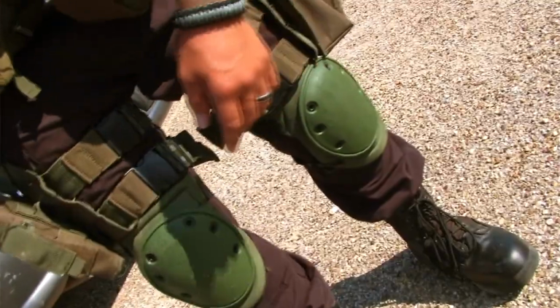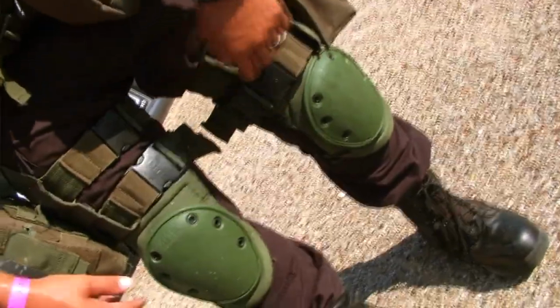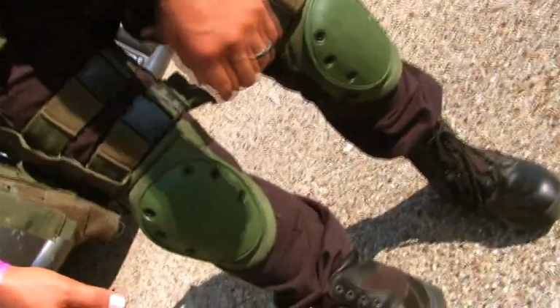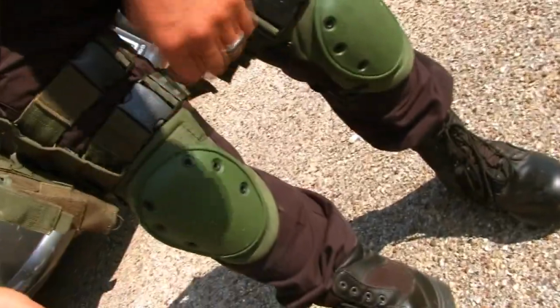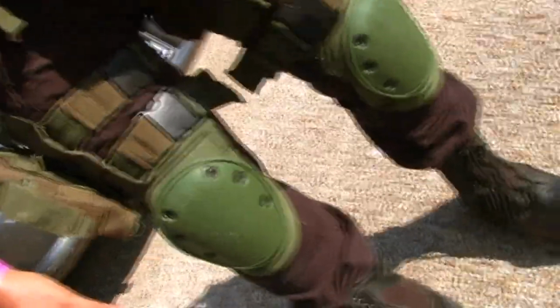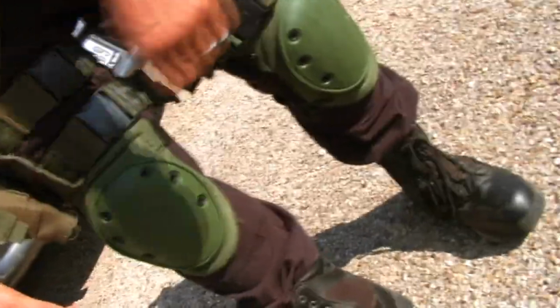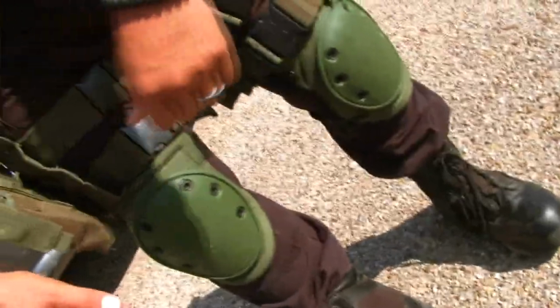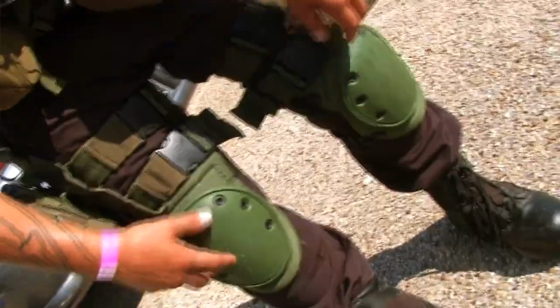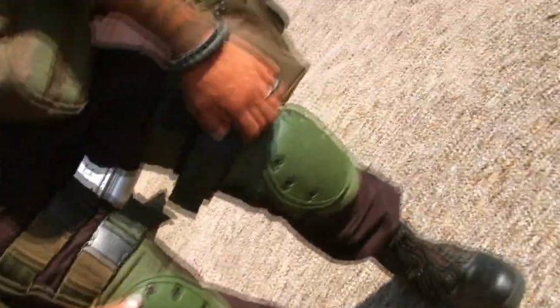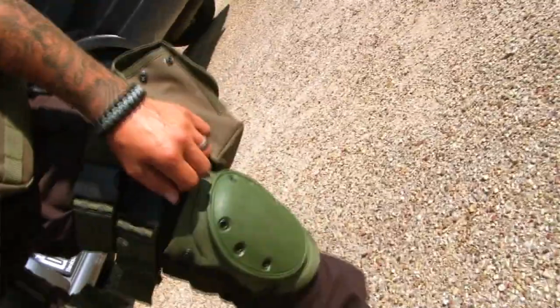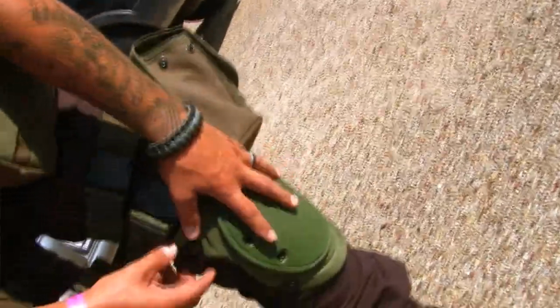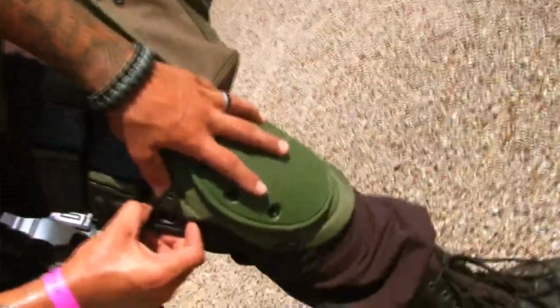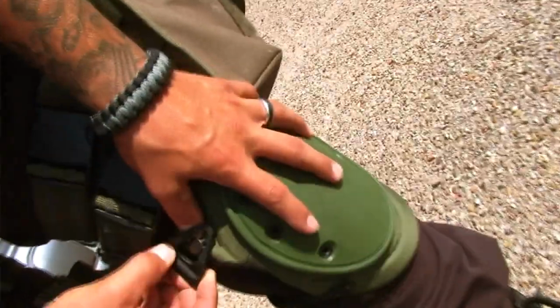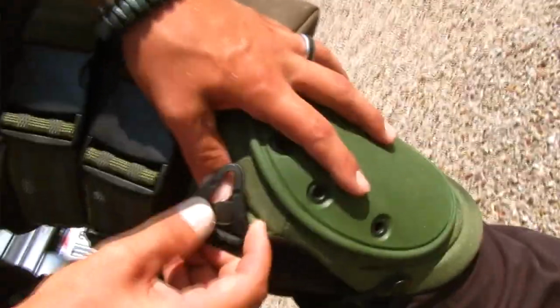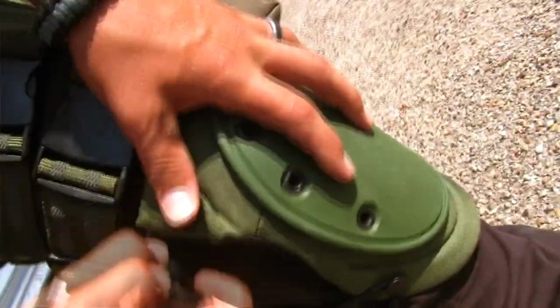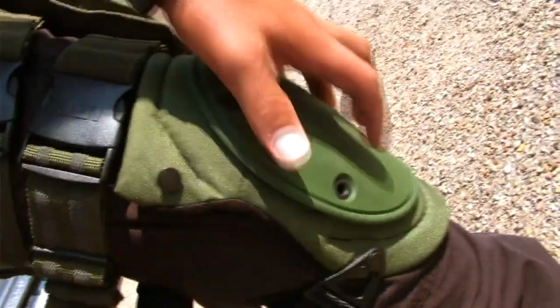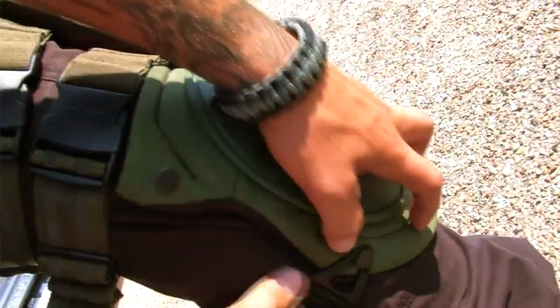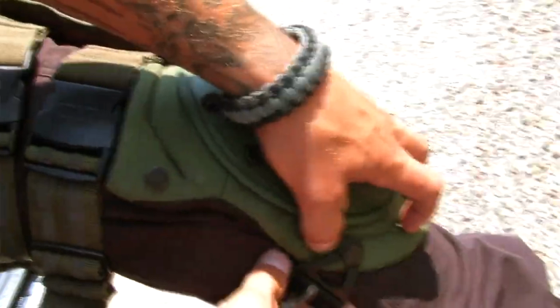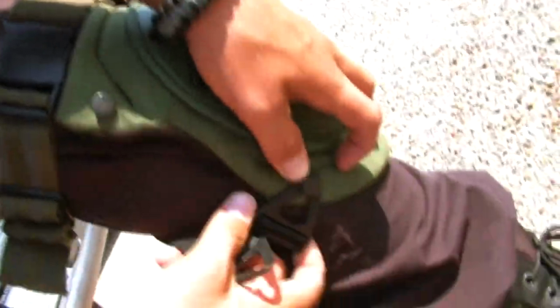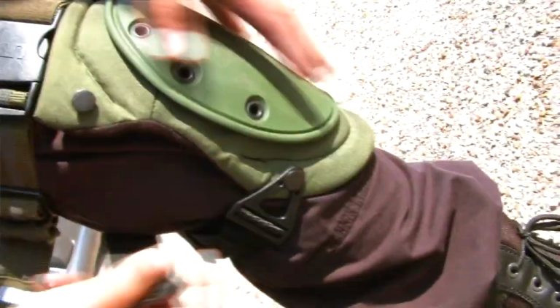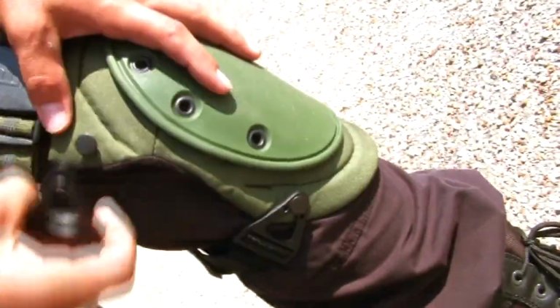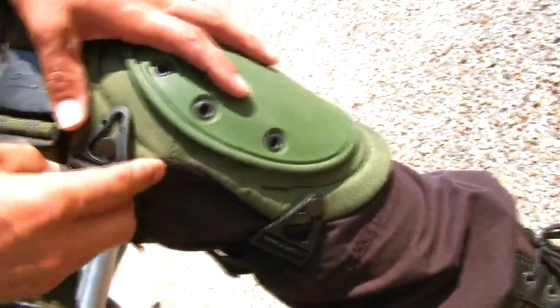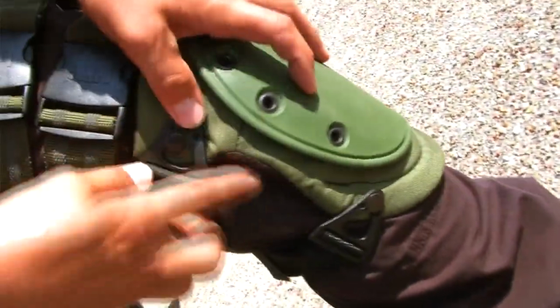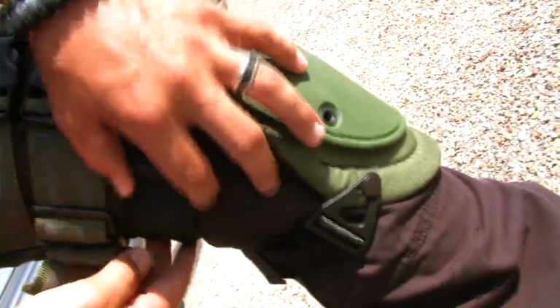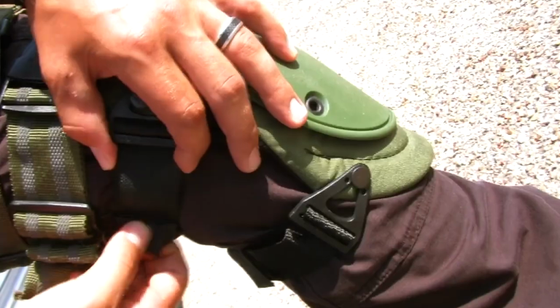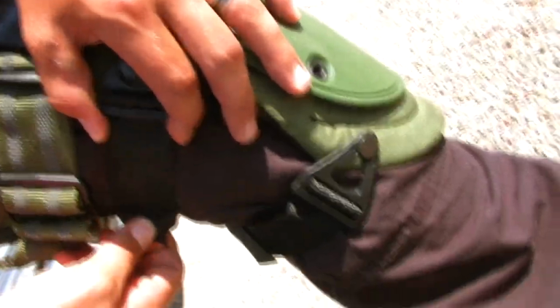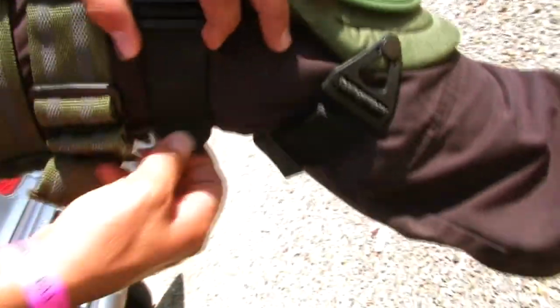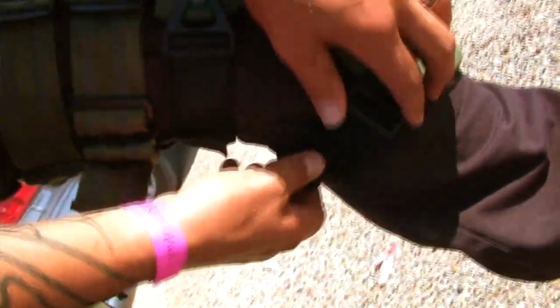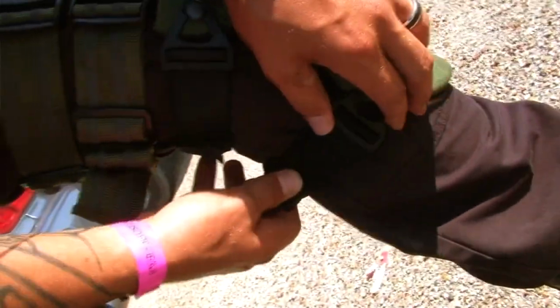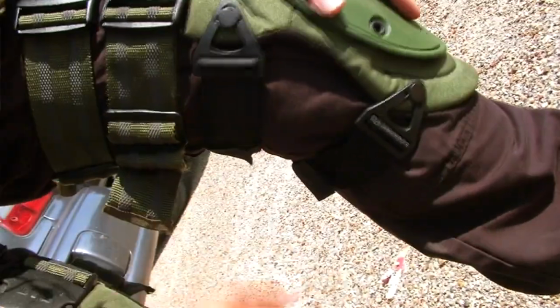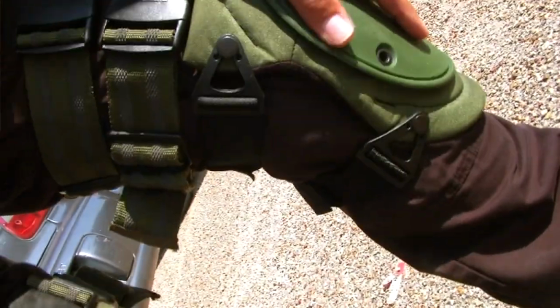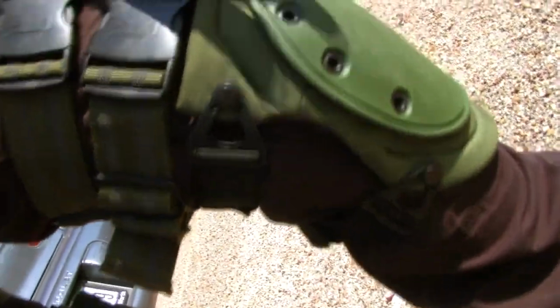Alright, the knee pads — they're ALTA. They fit real nice. They have a set of velcro and double latches right here which you can go ahead and pretty much adjust to any size that you want.